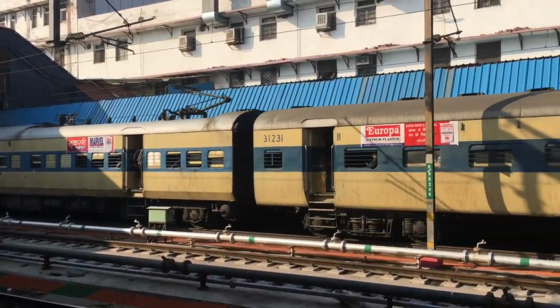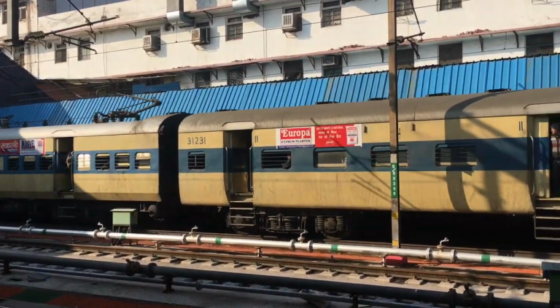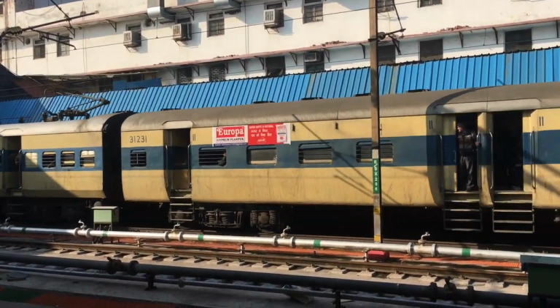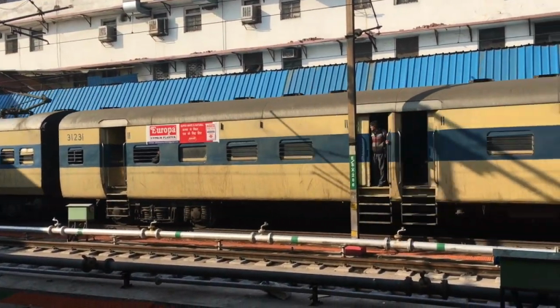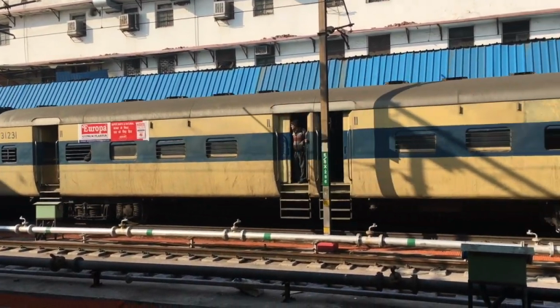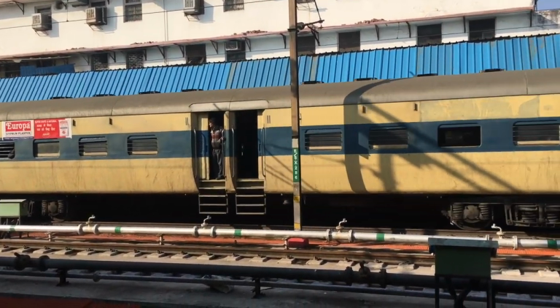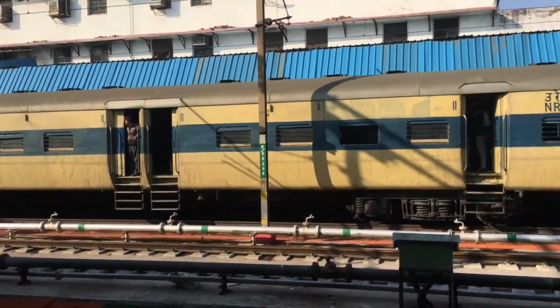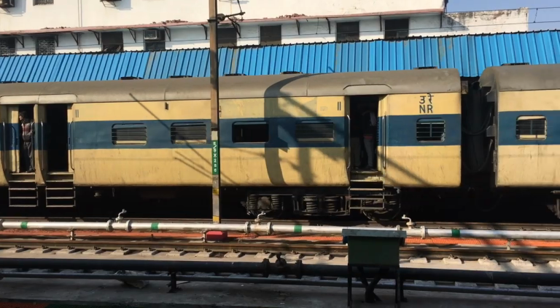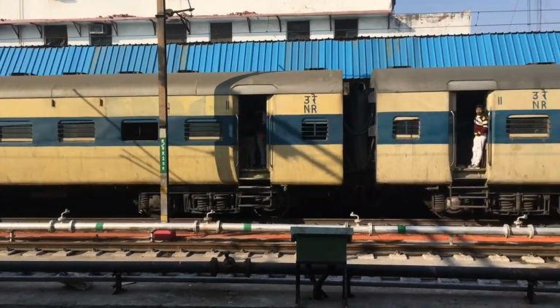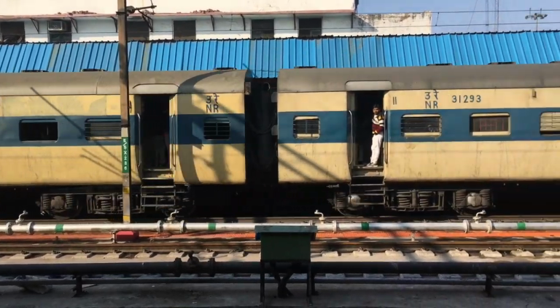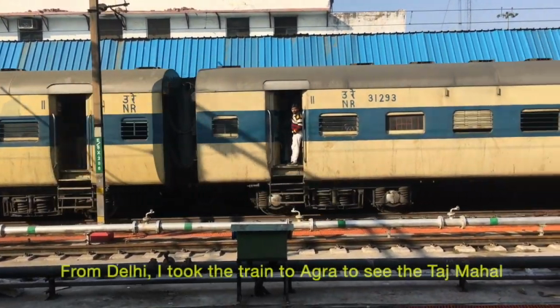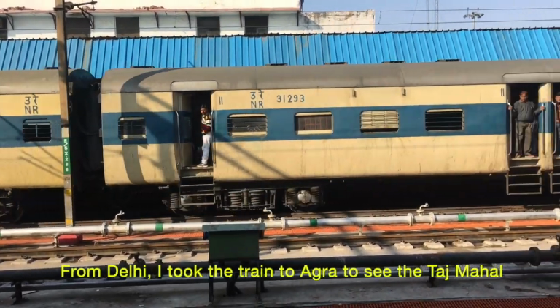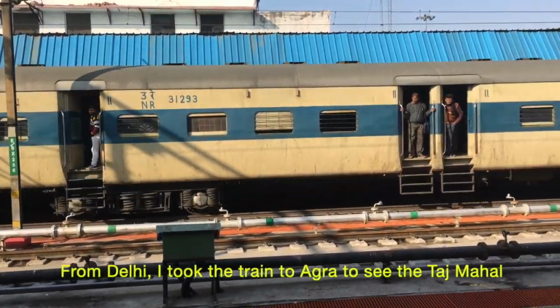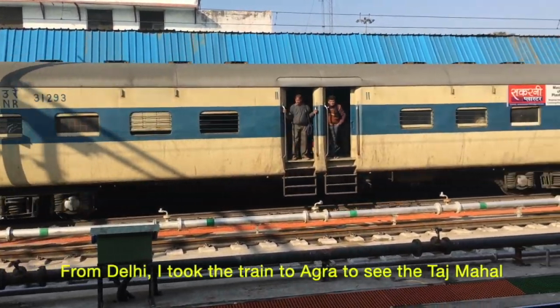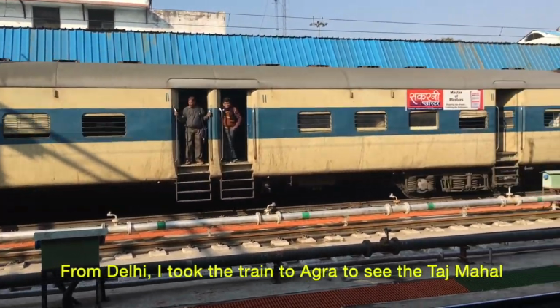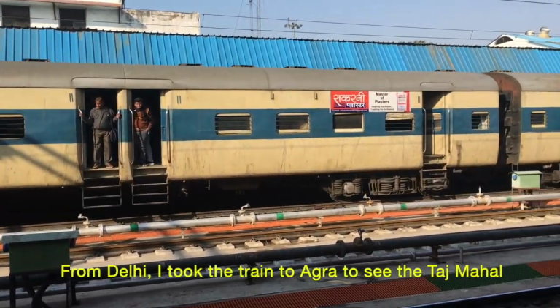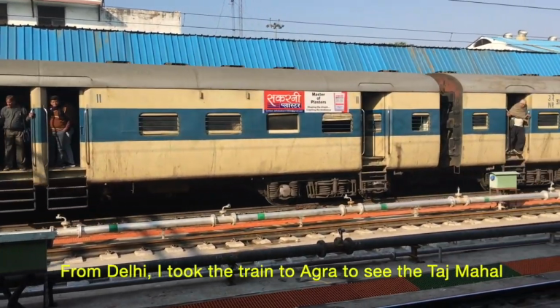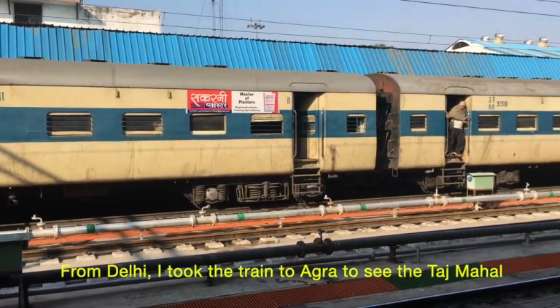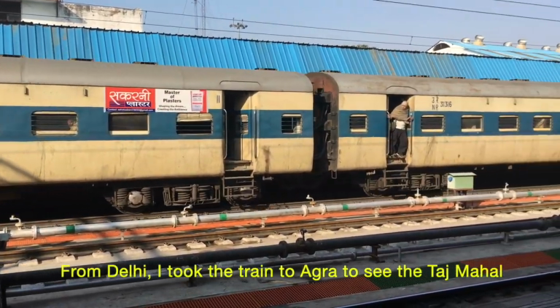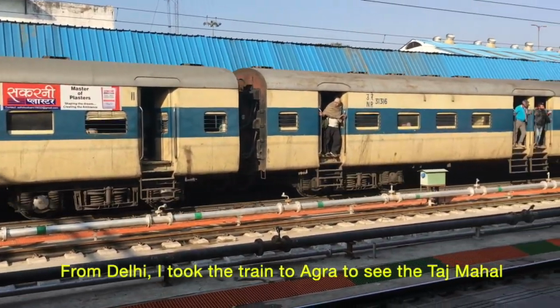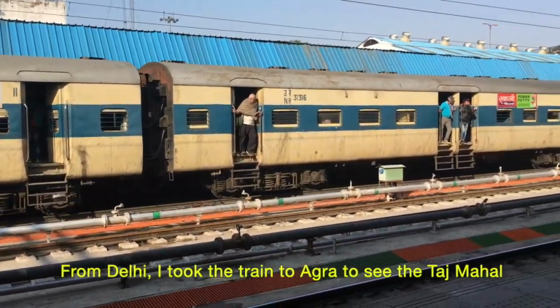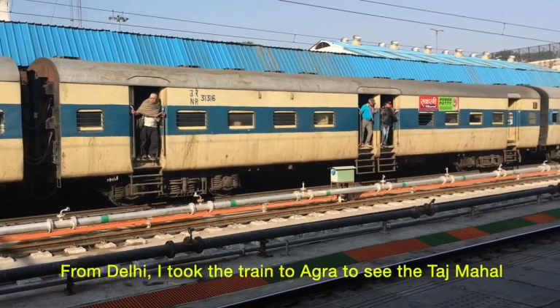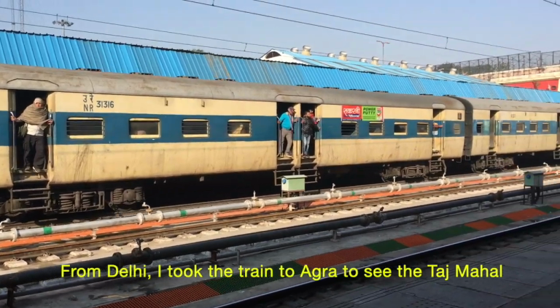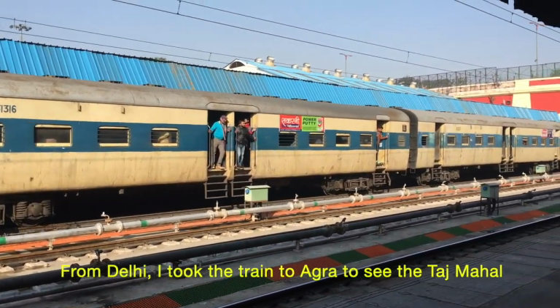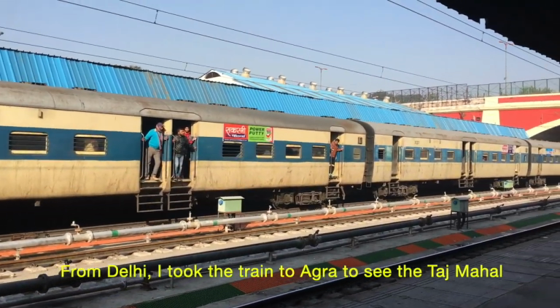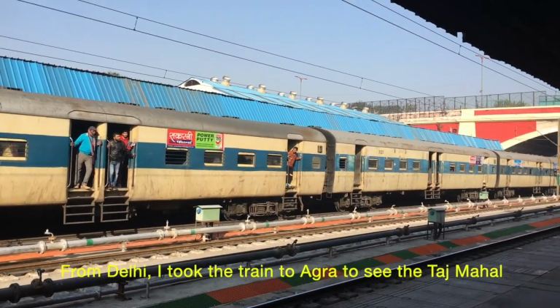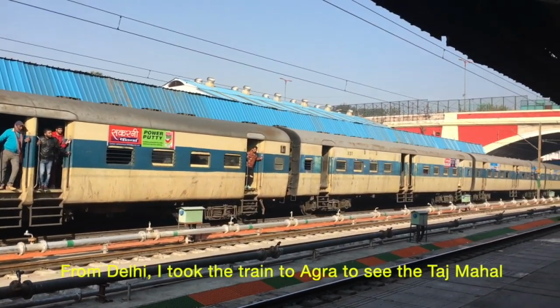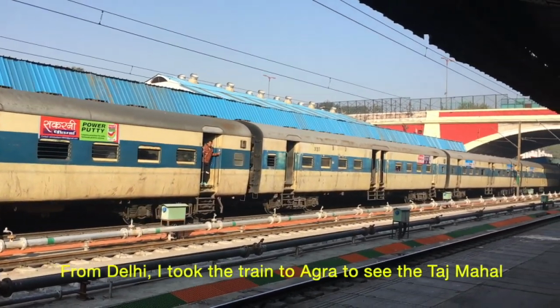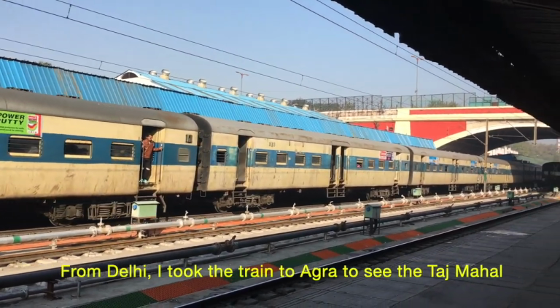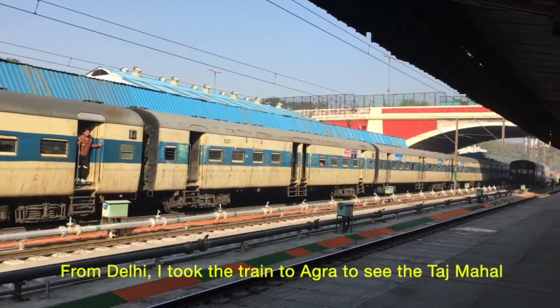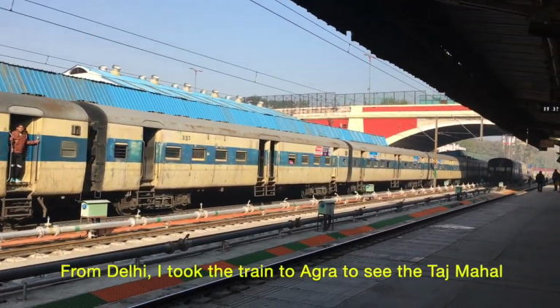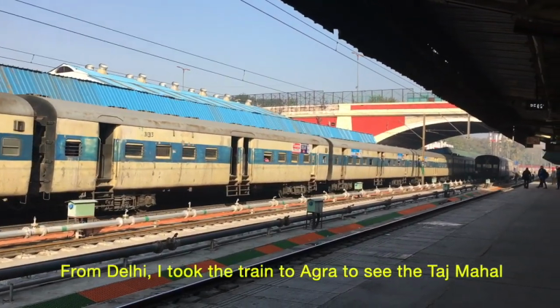After being in Delhi for a few days, I decided to take the train to Agra to visit the Taj Mahal.